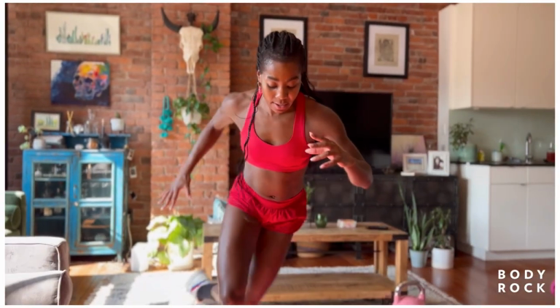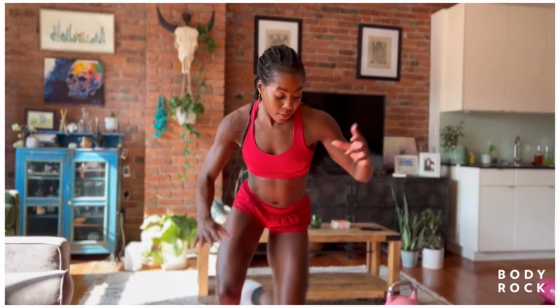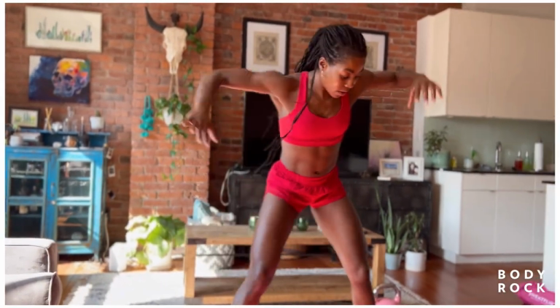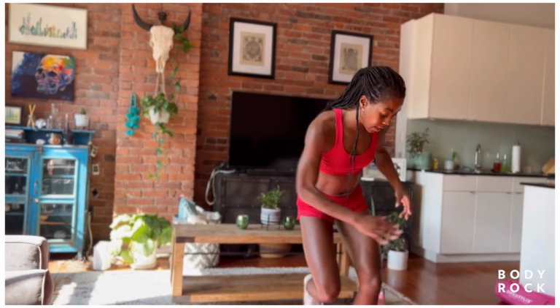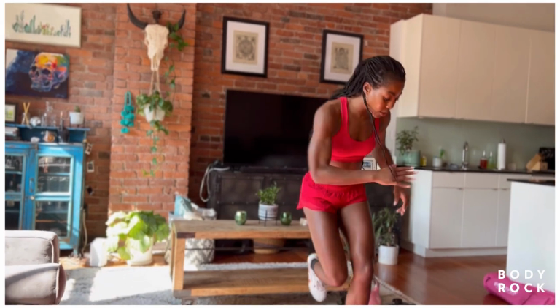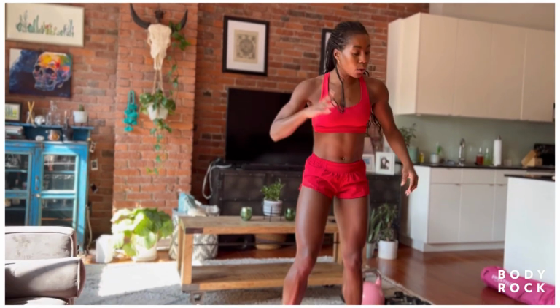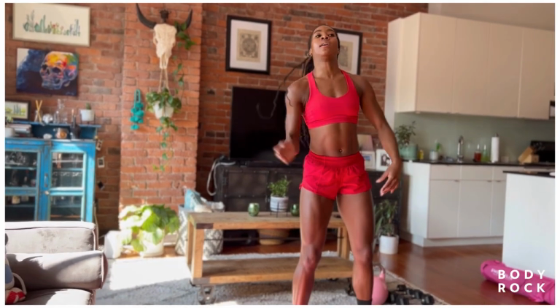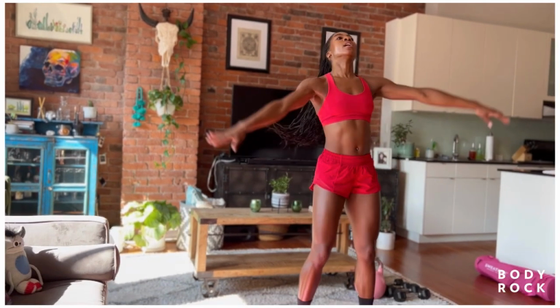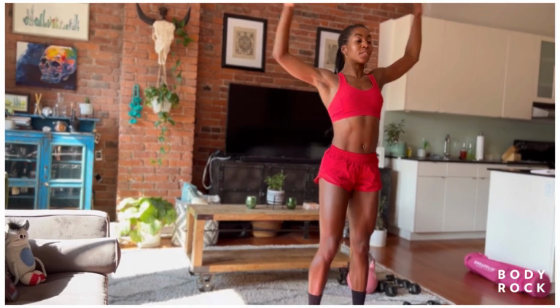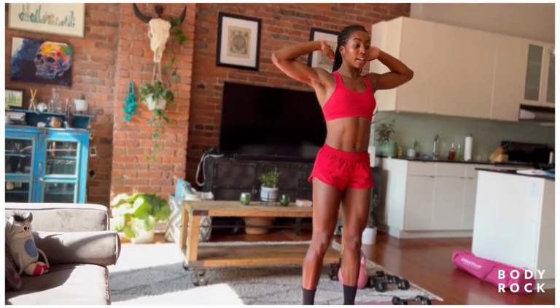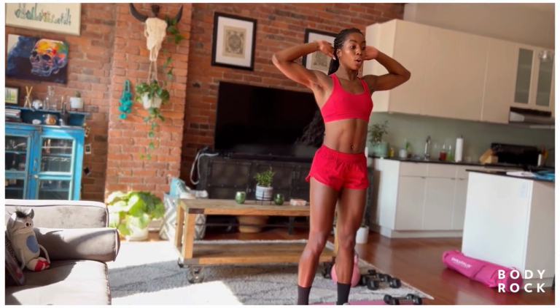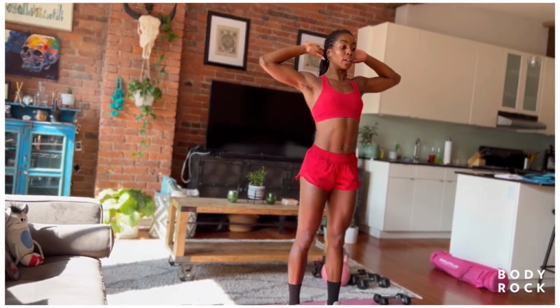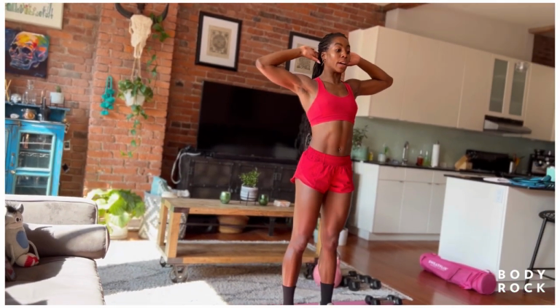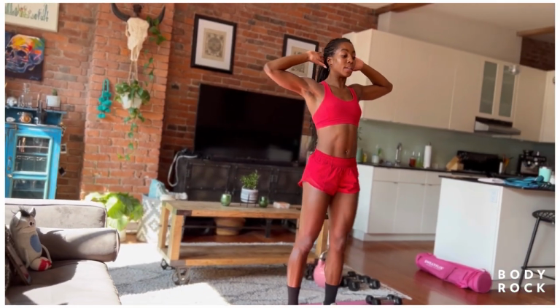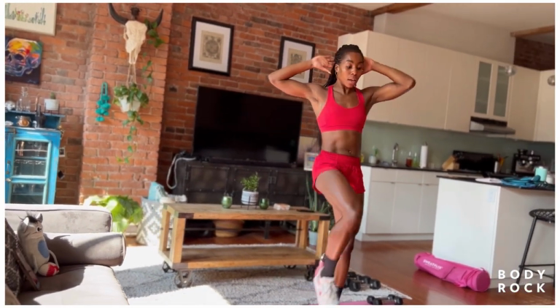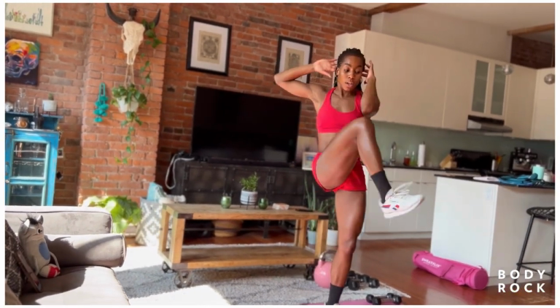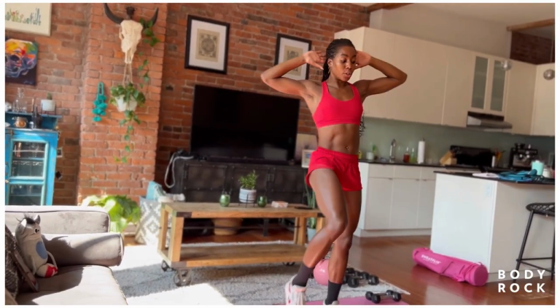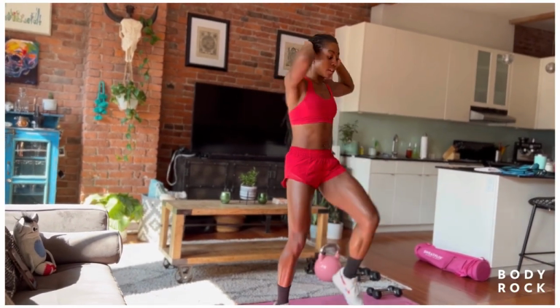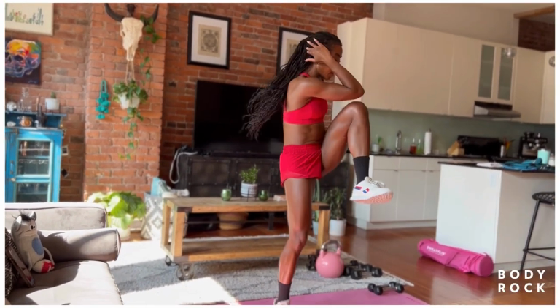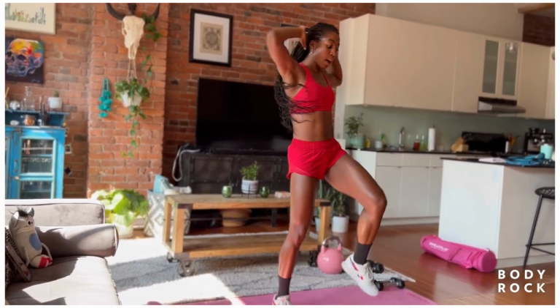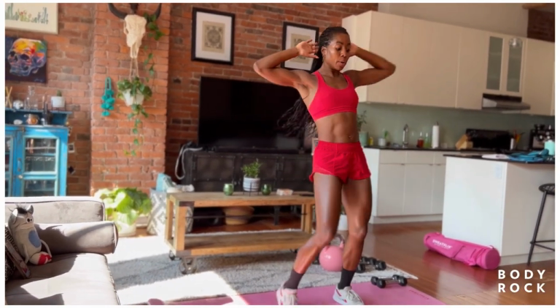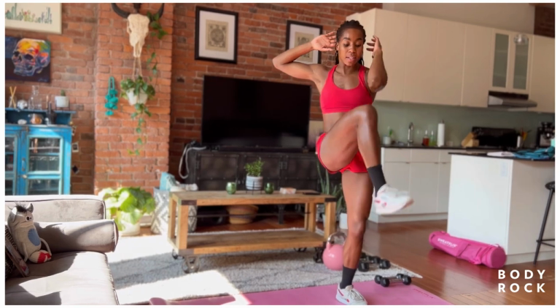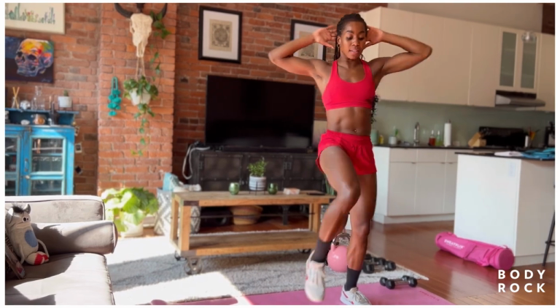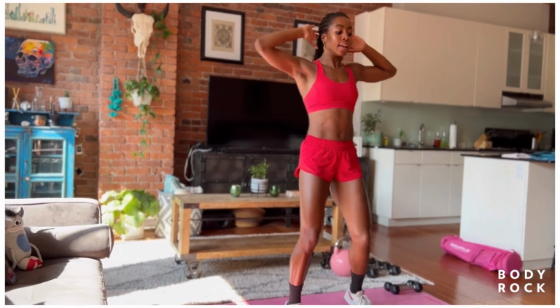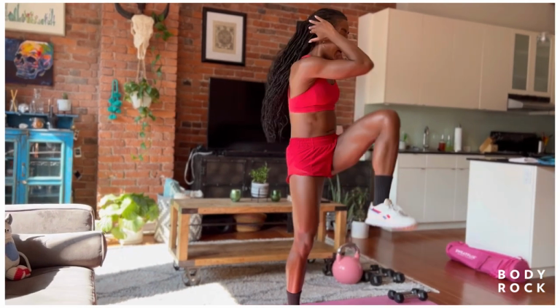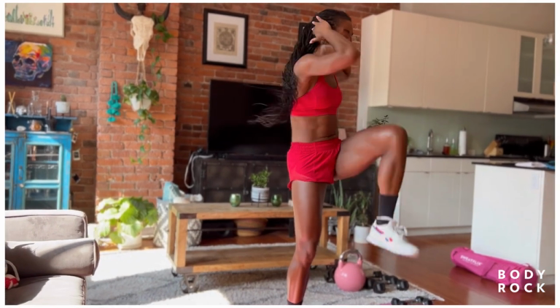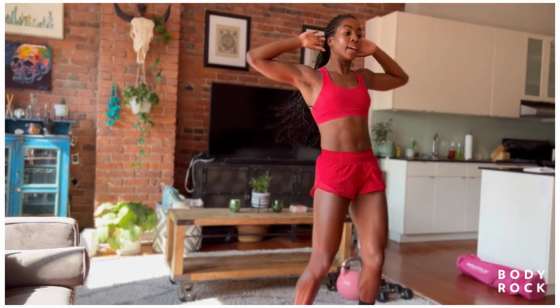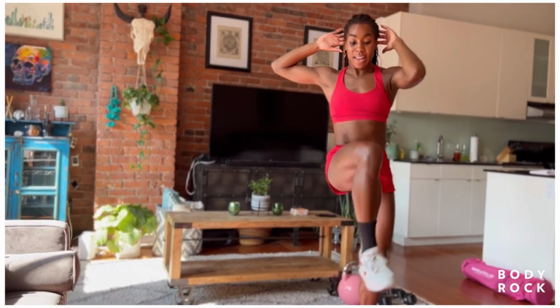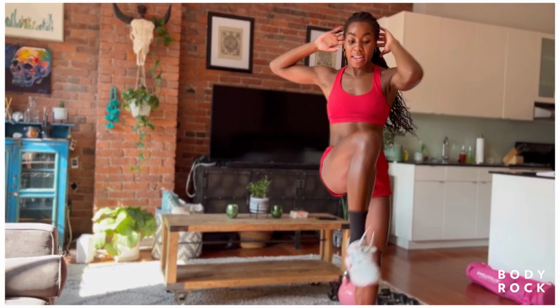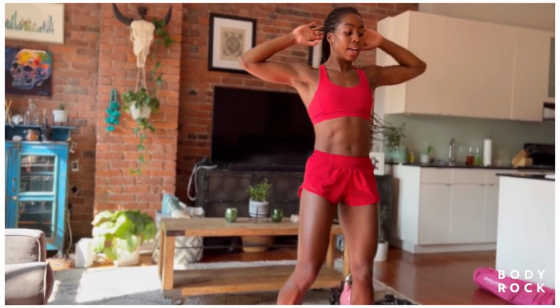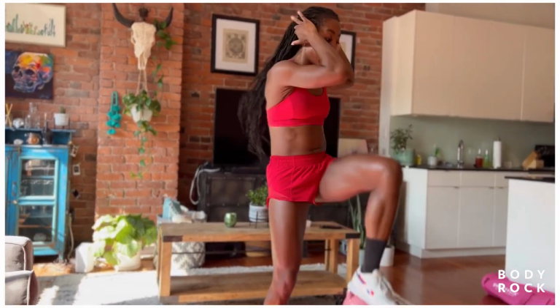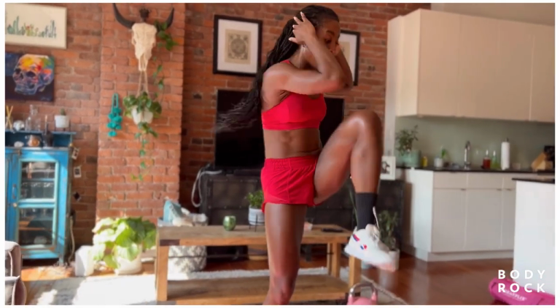Then we're going to take it into our standing oblique crunches, alternating those elbows to knees. Hit, hit, hit.